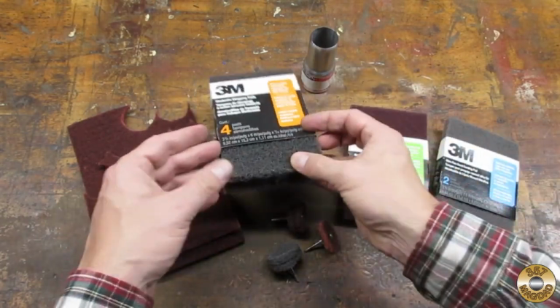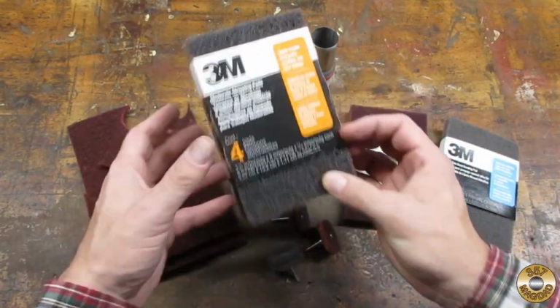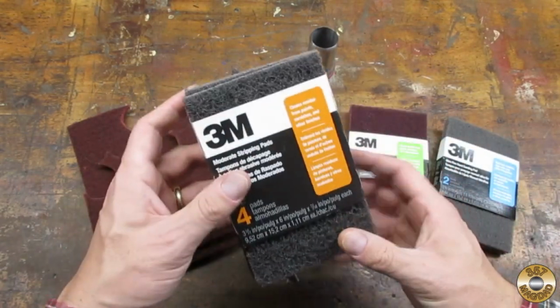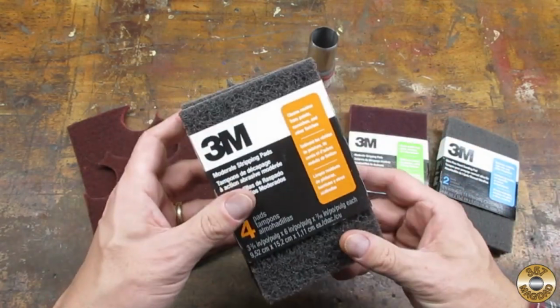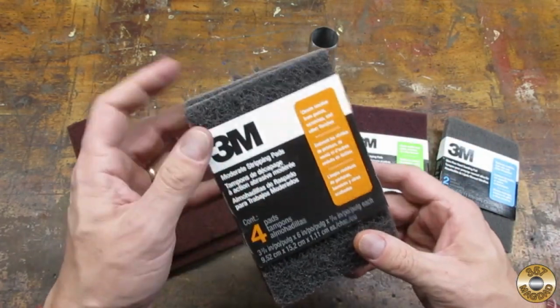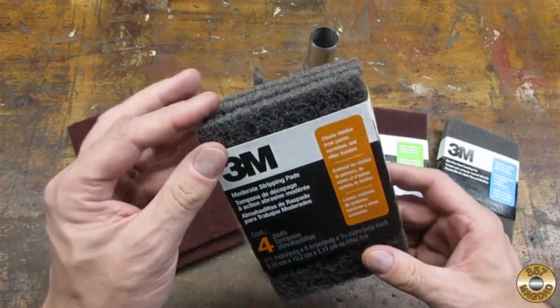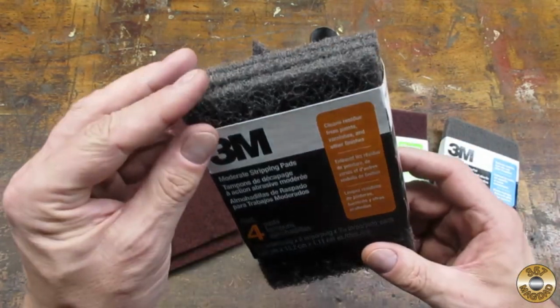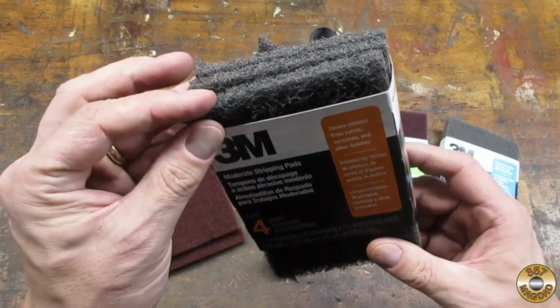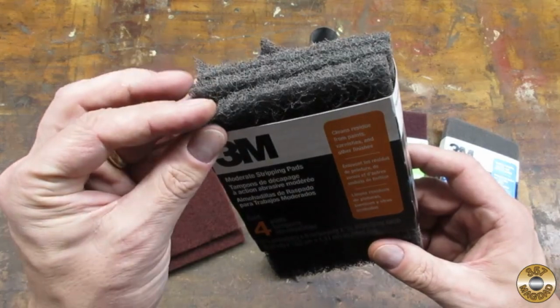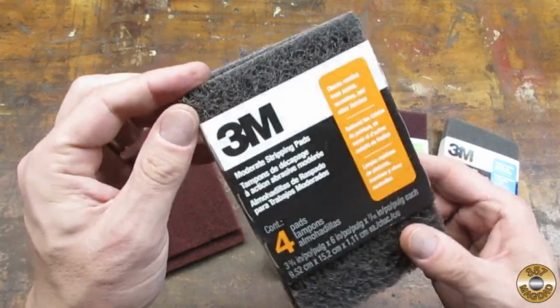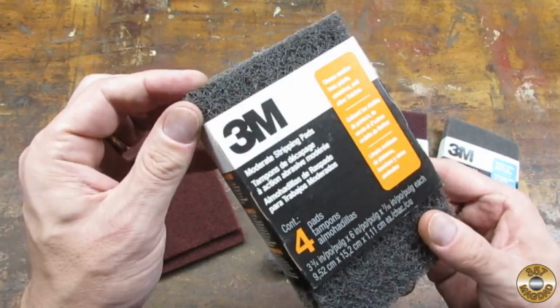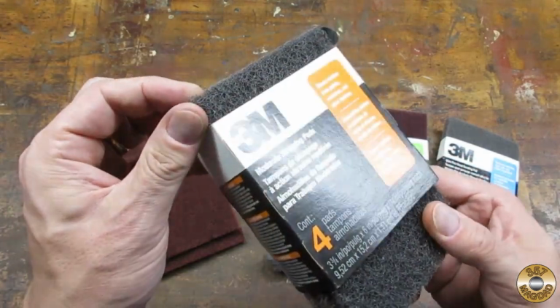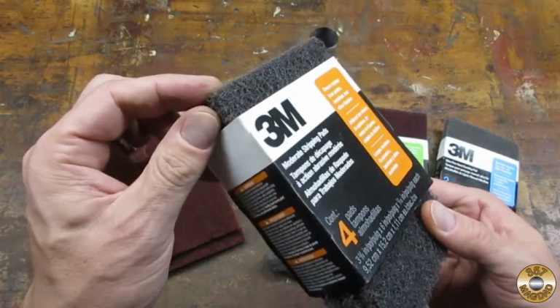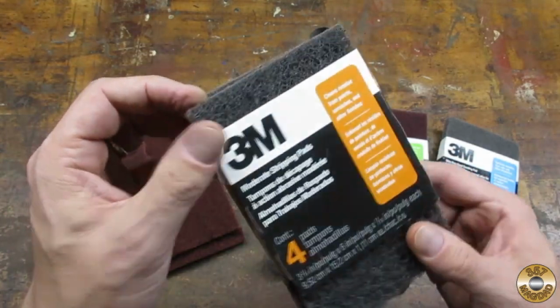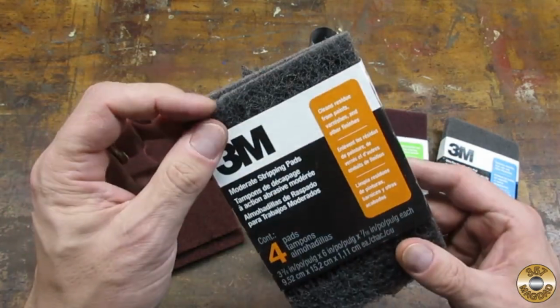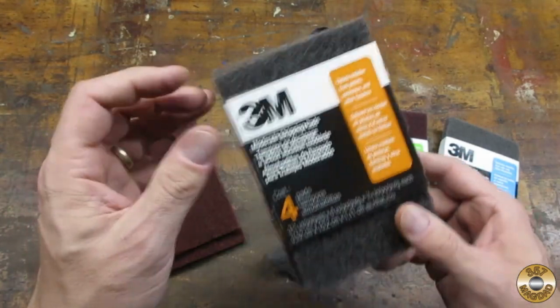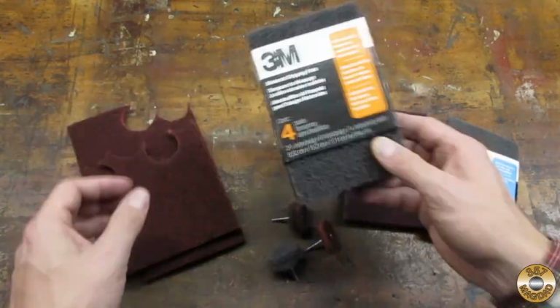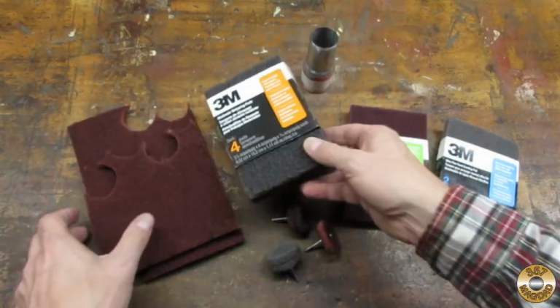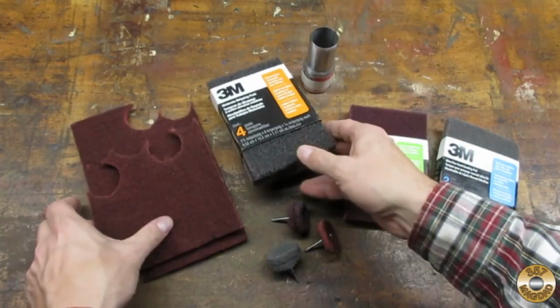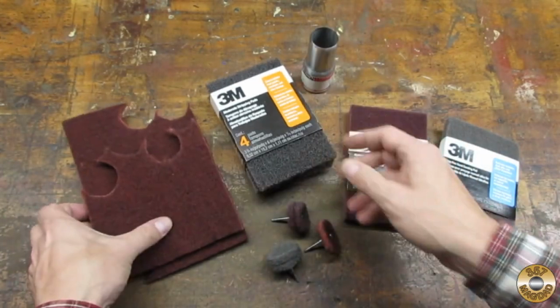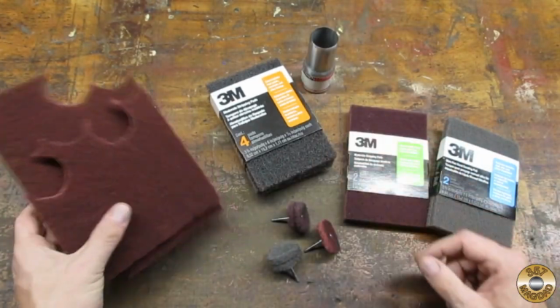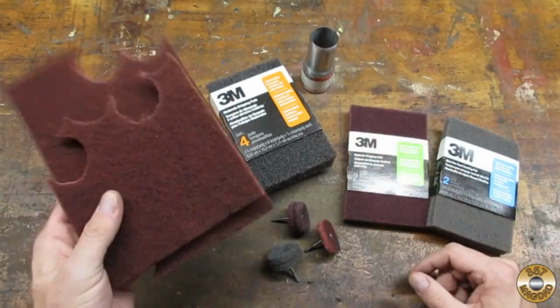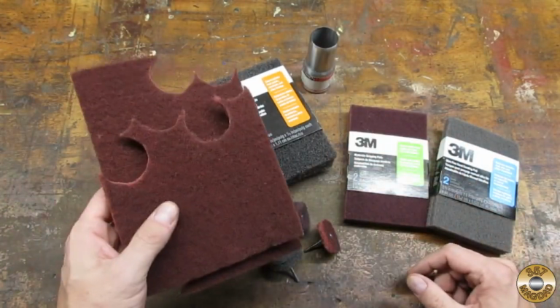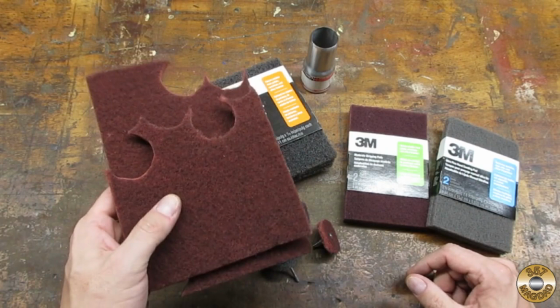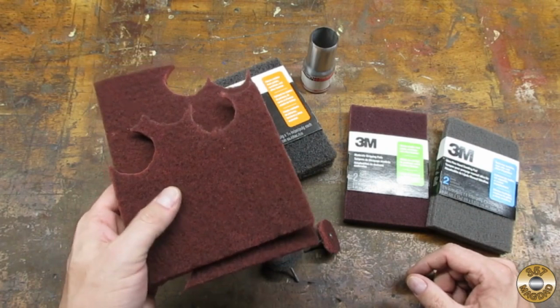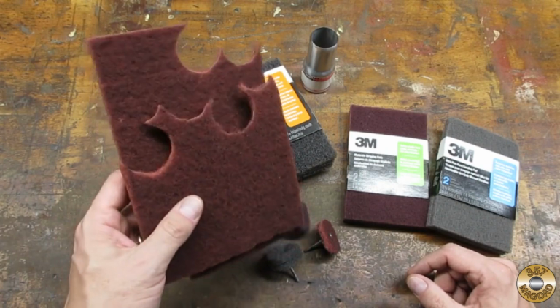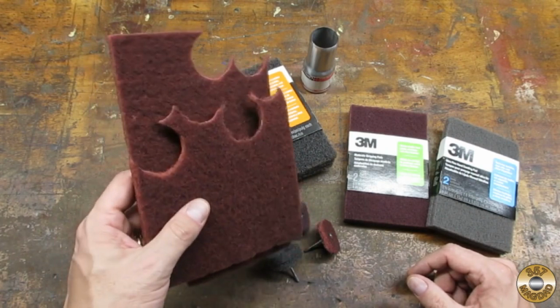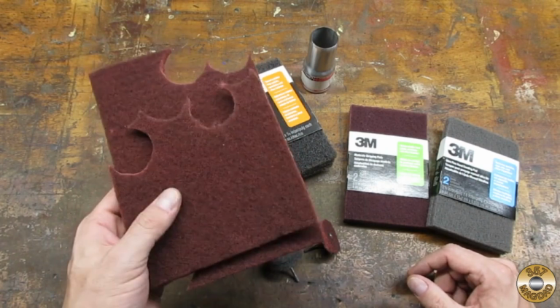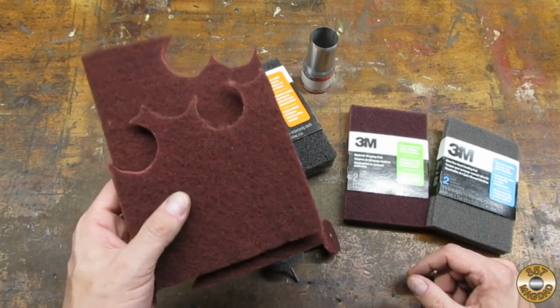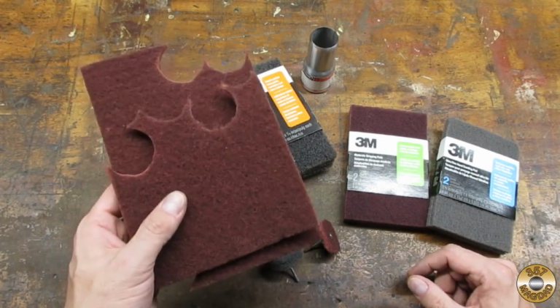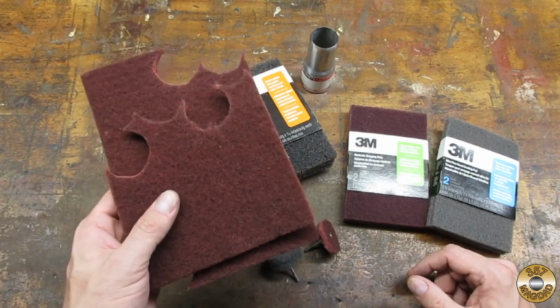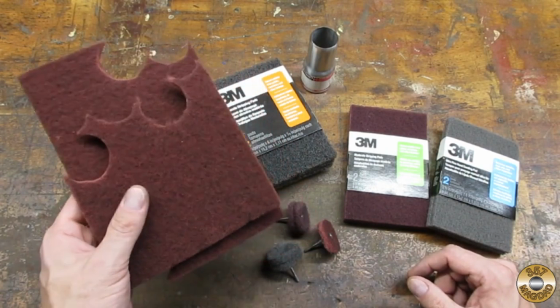This stuff is also from Home Depot — it's much more aggressive but it wears down quickly. I got this other stuff at a flea market; I wish I had bought more of it.